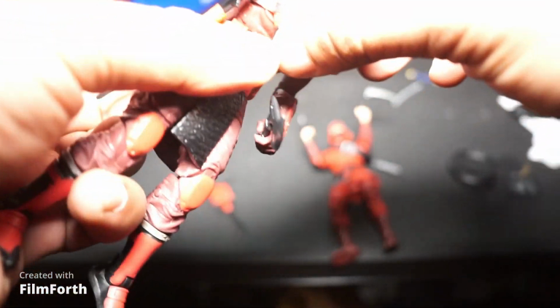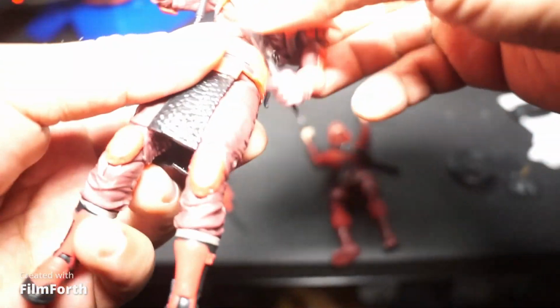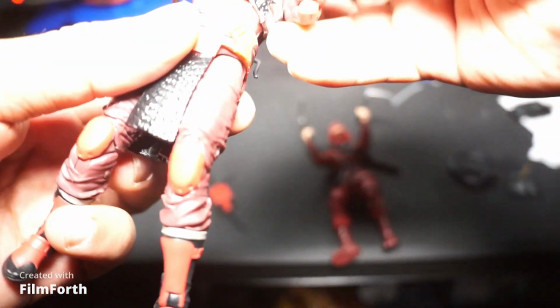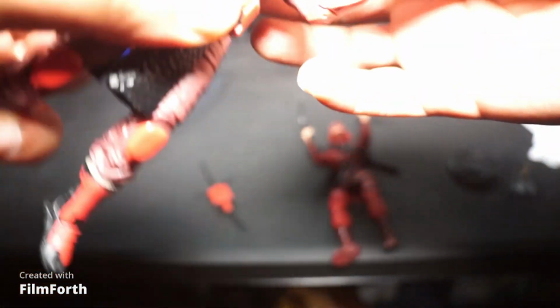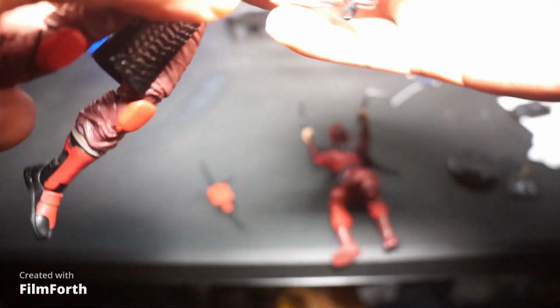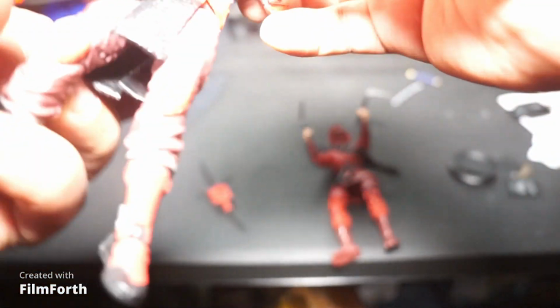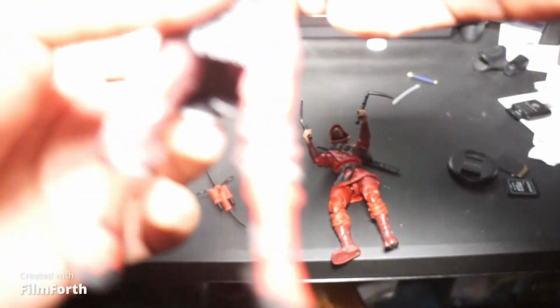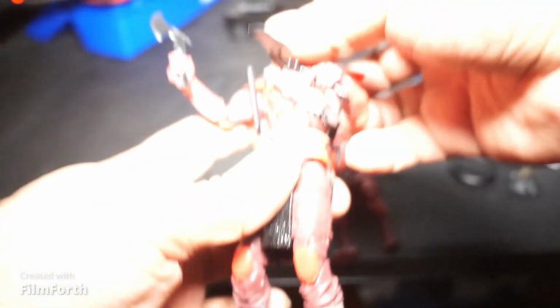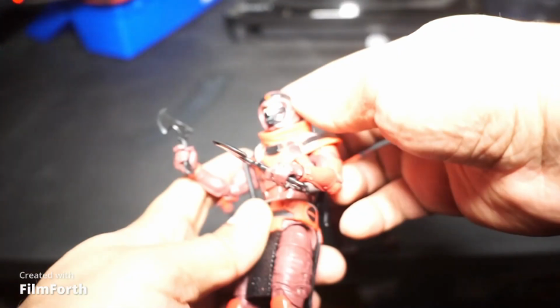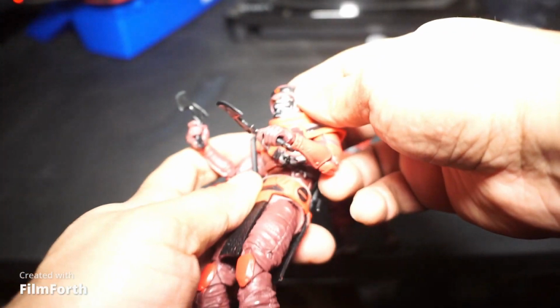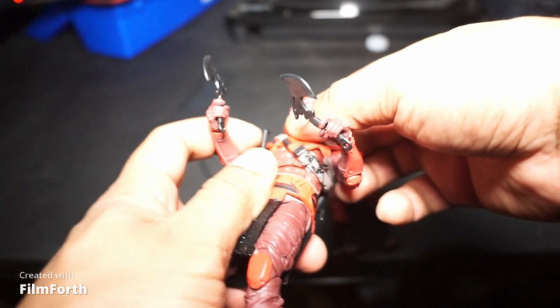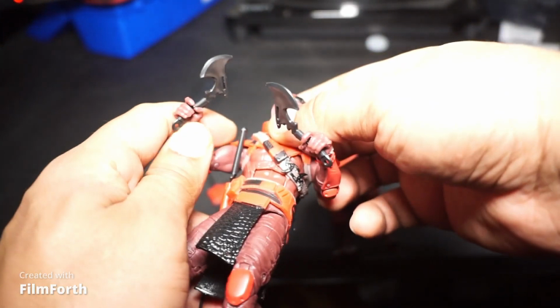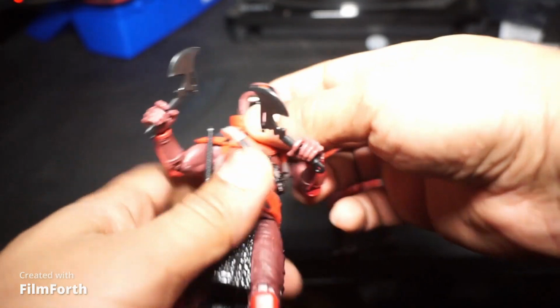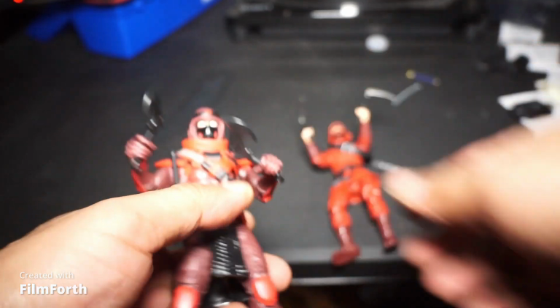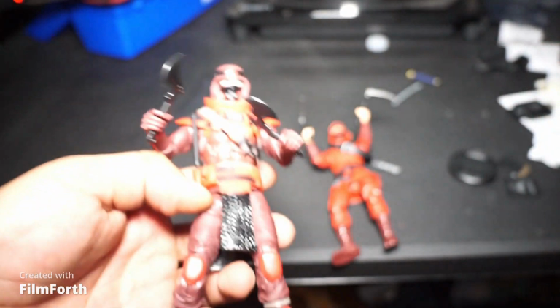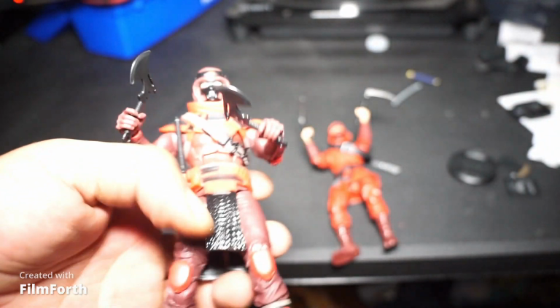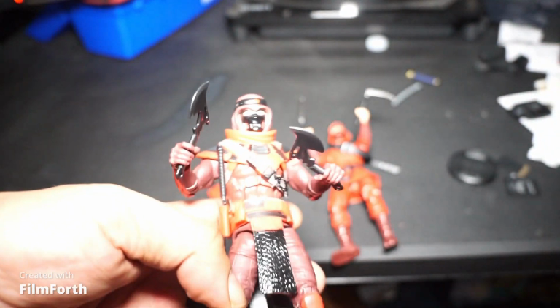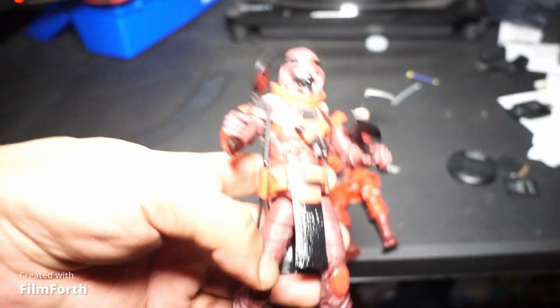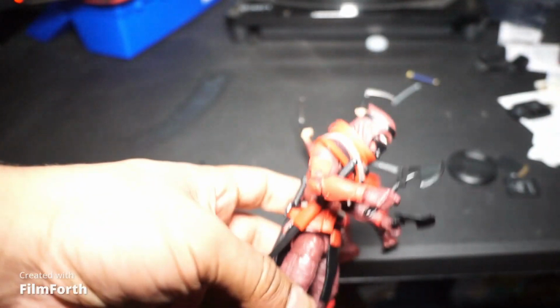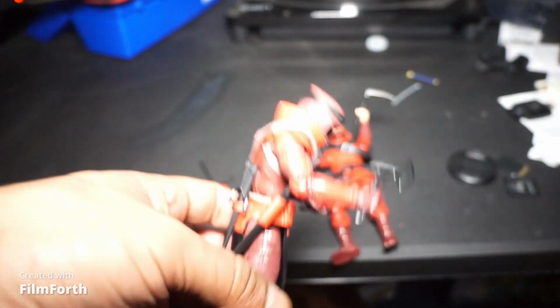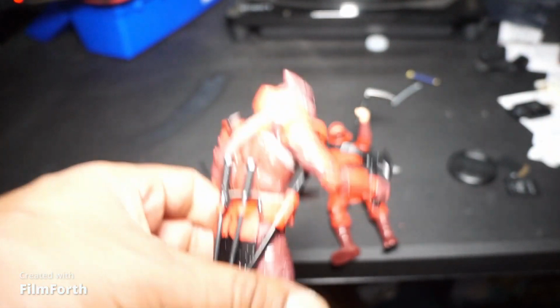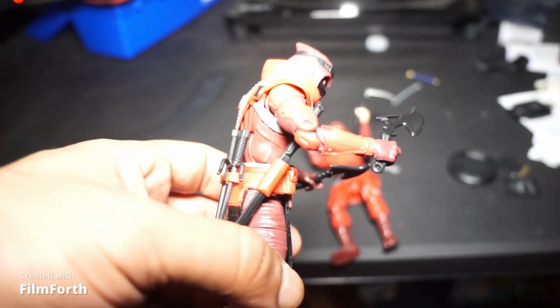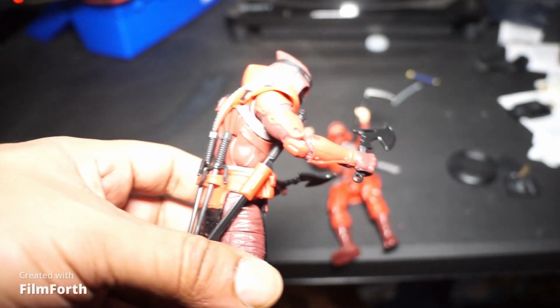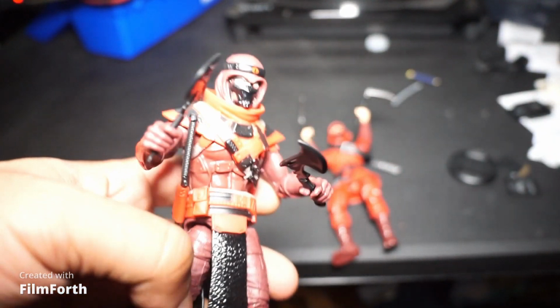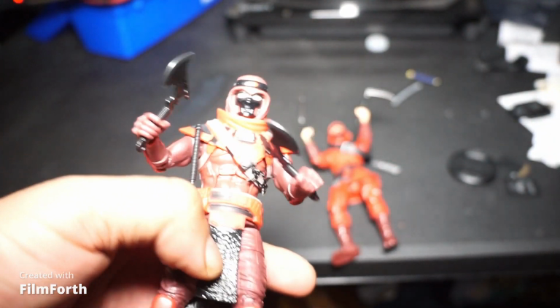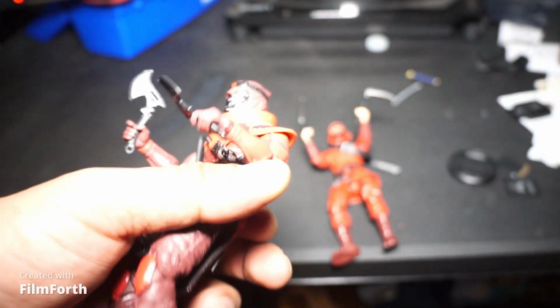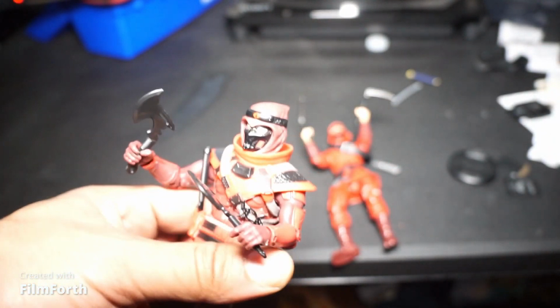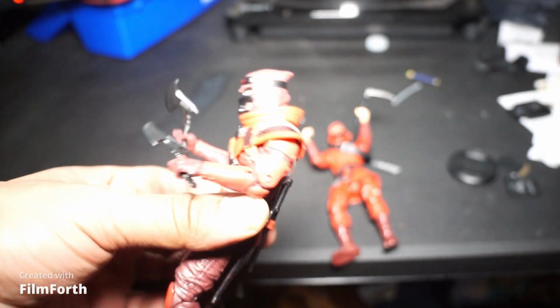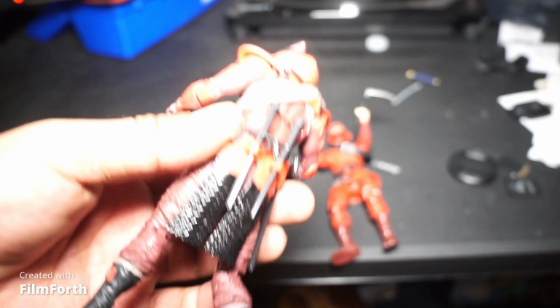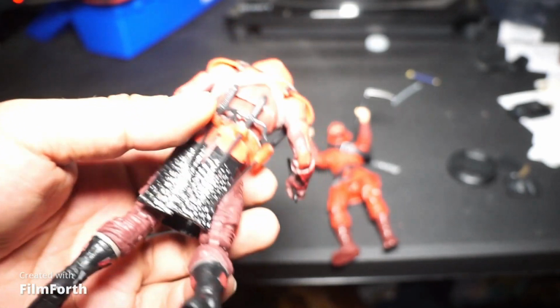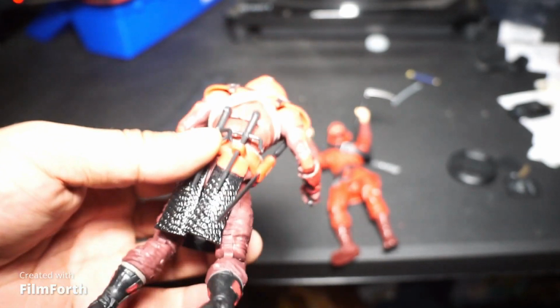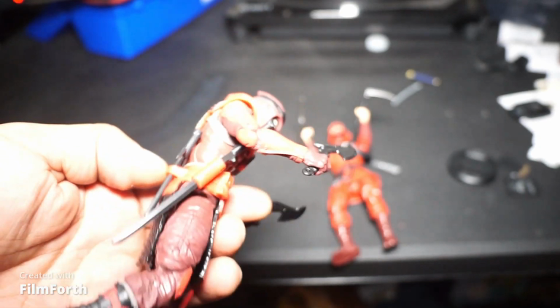I don't blame you guys if you build an army of these guys, because these guys are really nice.